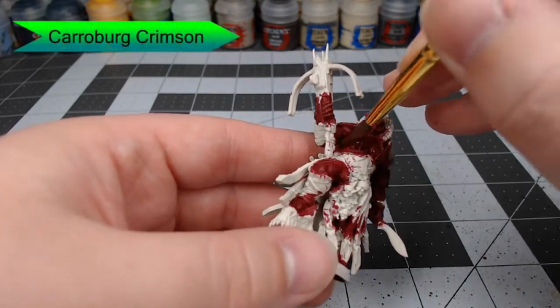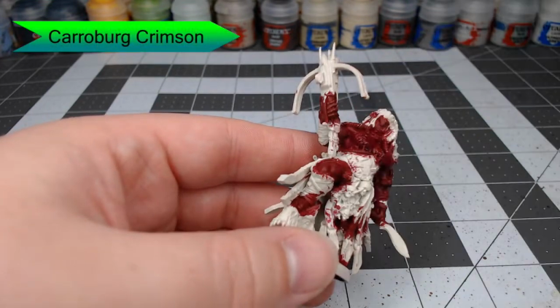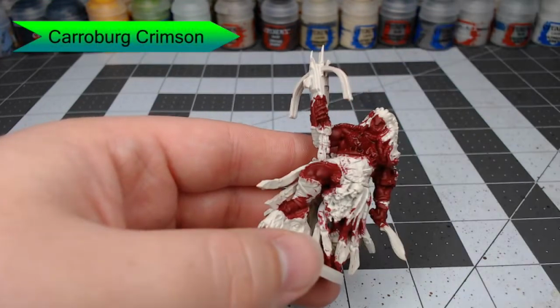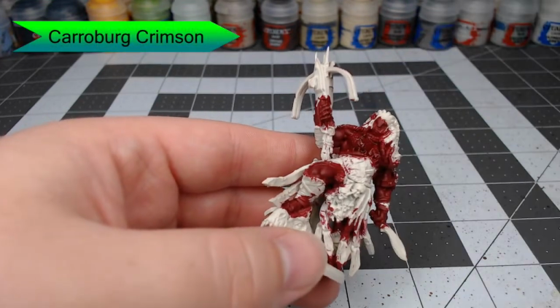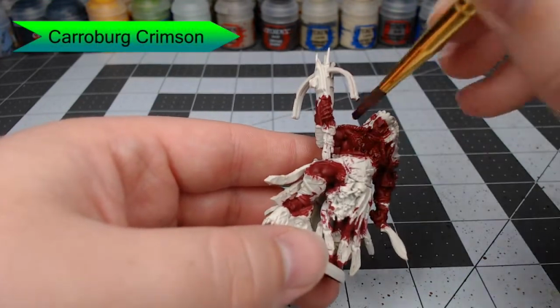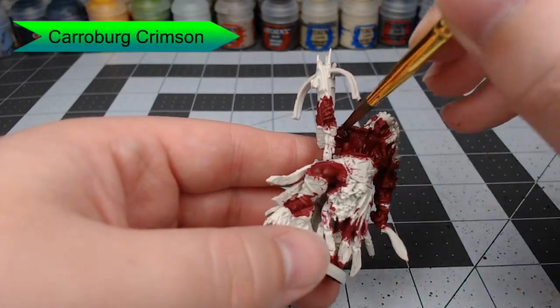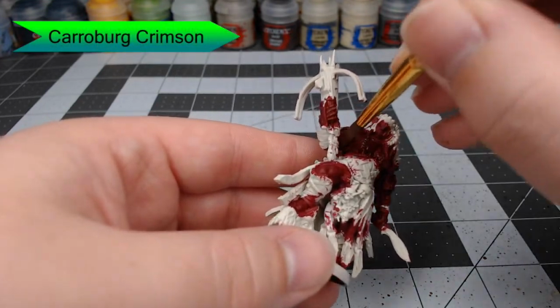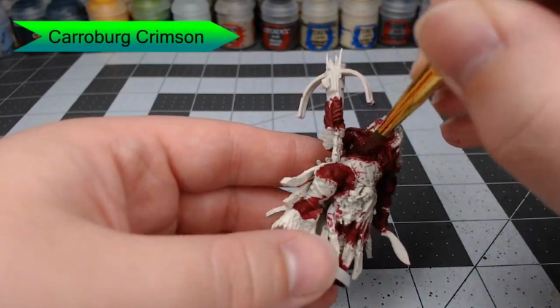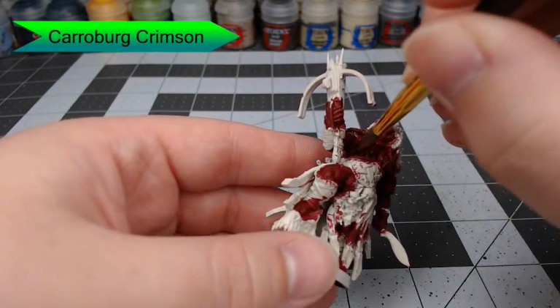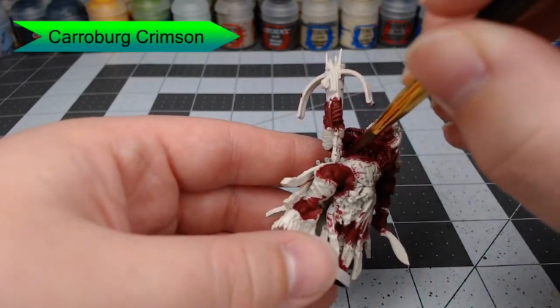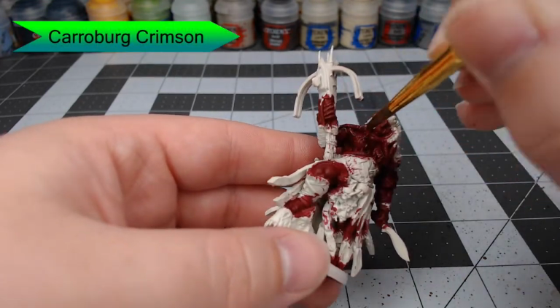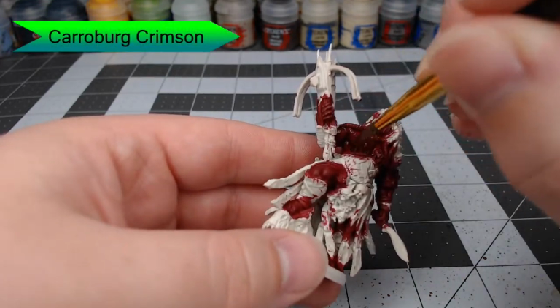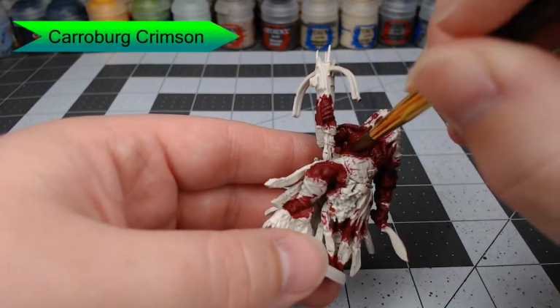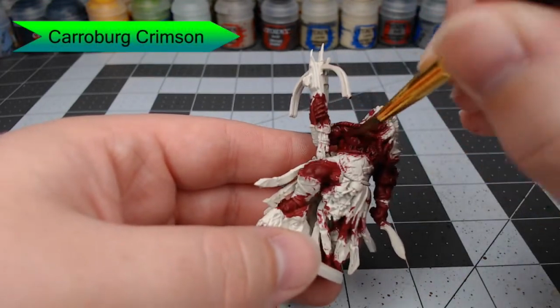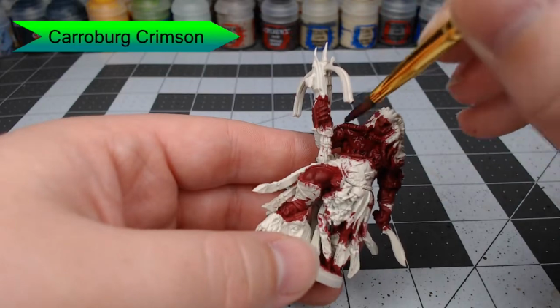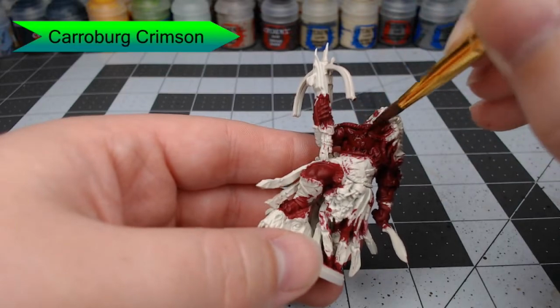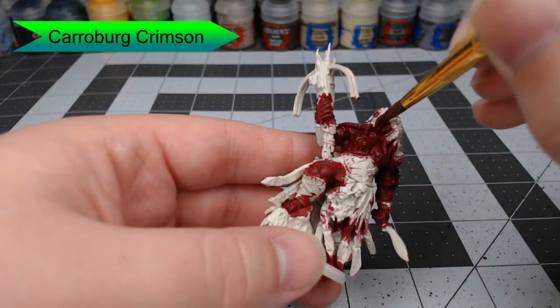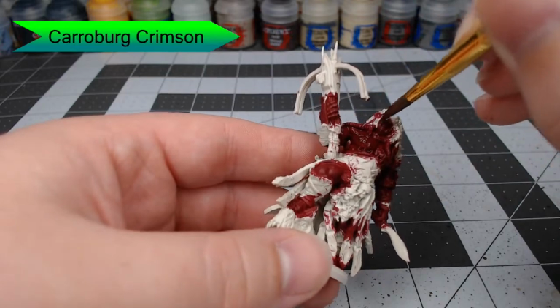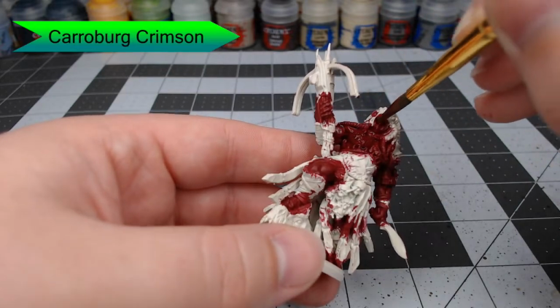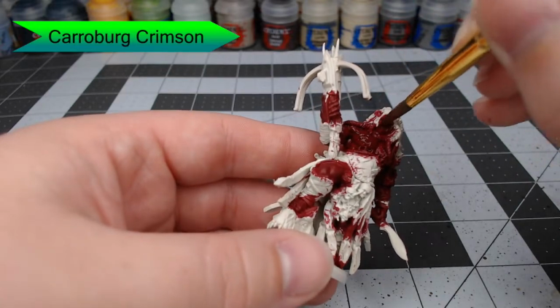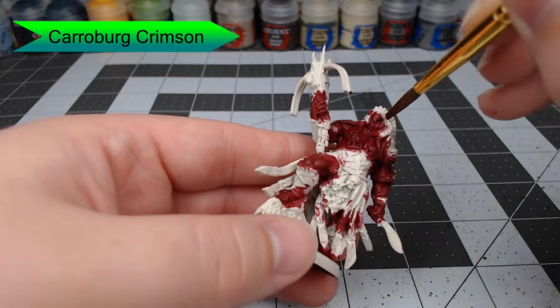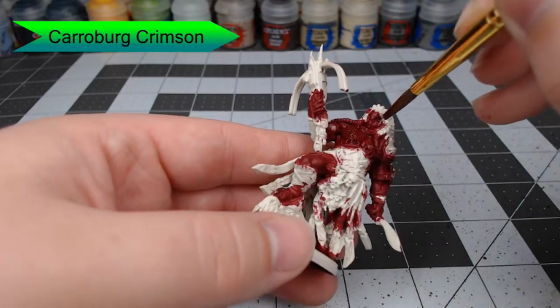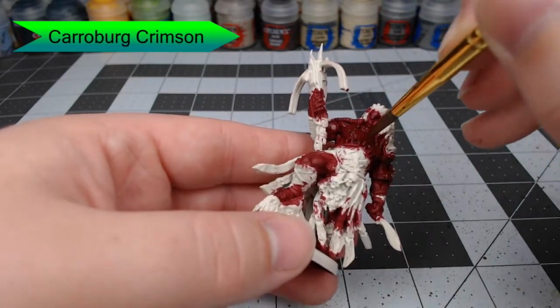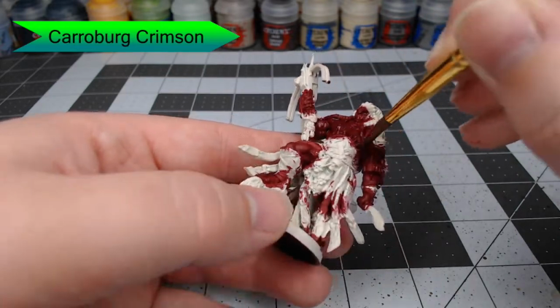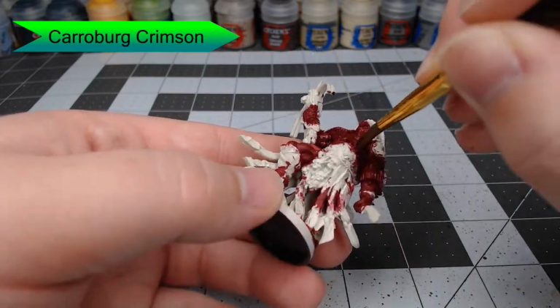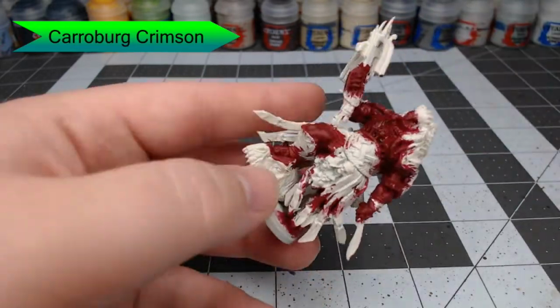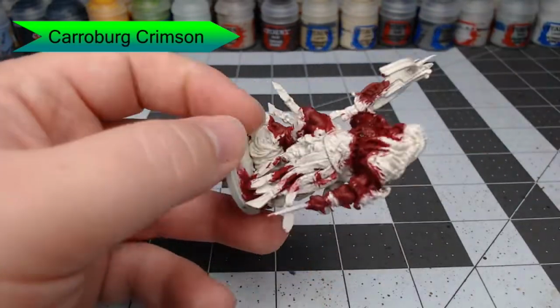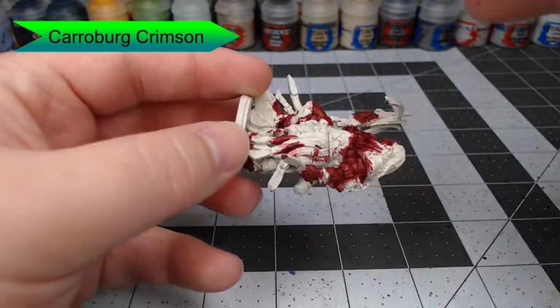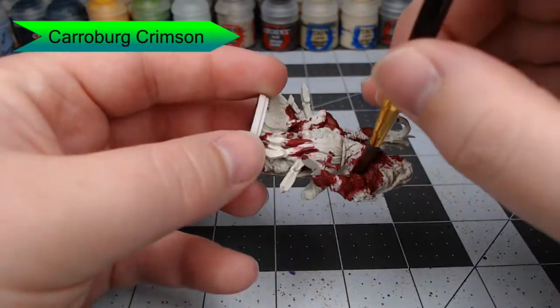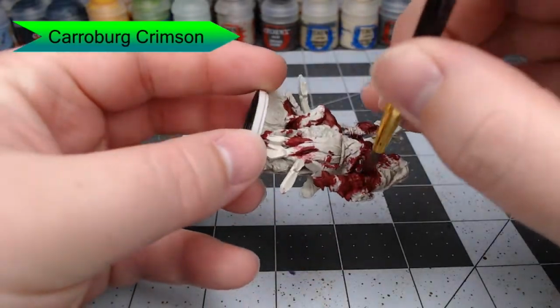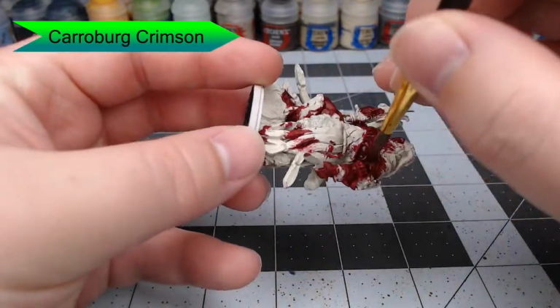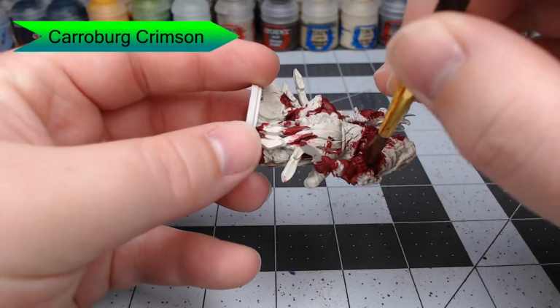The Carroburg Crimson shade is going to darken down the red and seep into all of the crevices, really showing us where the muscle definition is on the model. It's going to serve as a guide for the later highlights we're going to put on the skin.